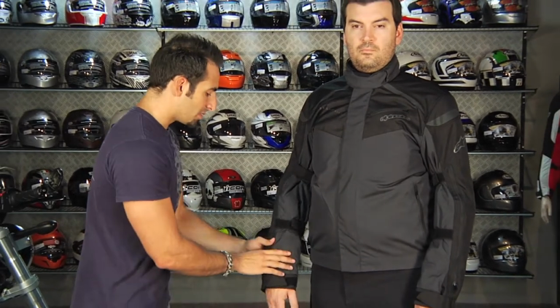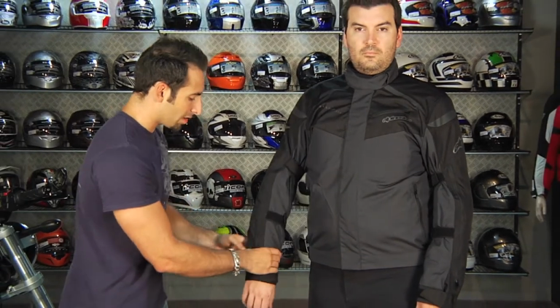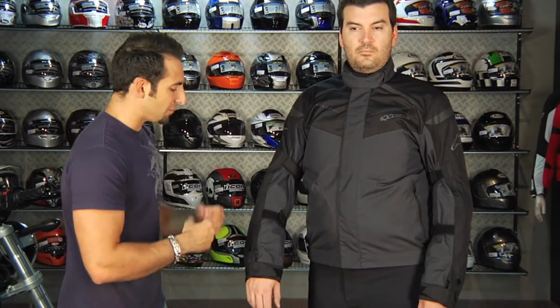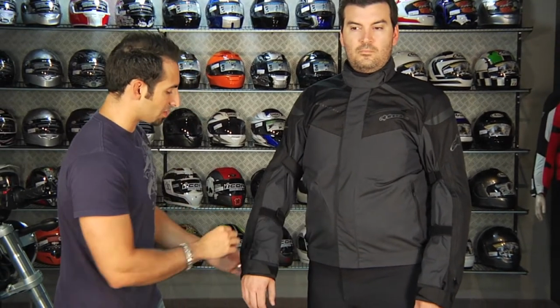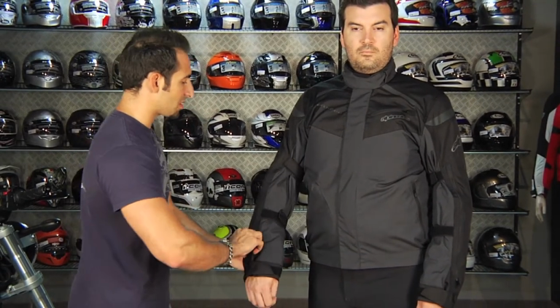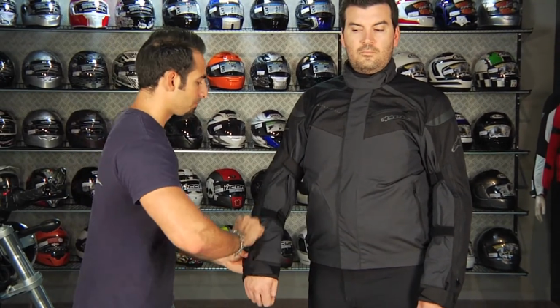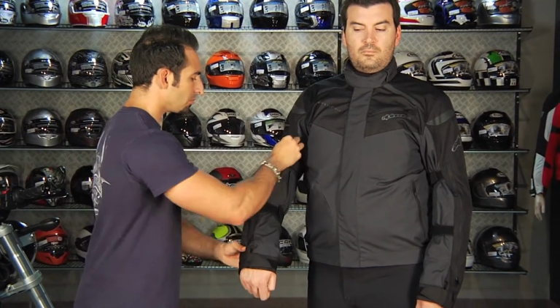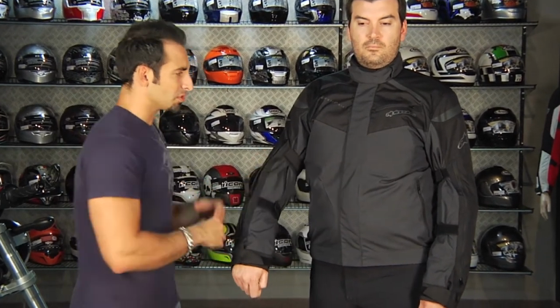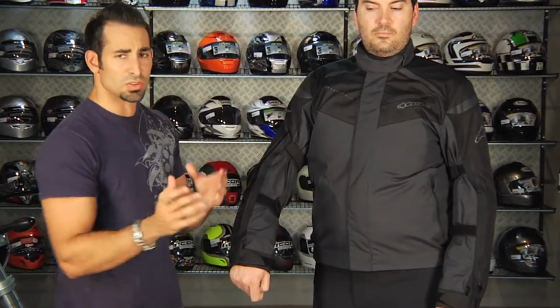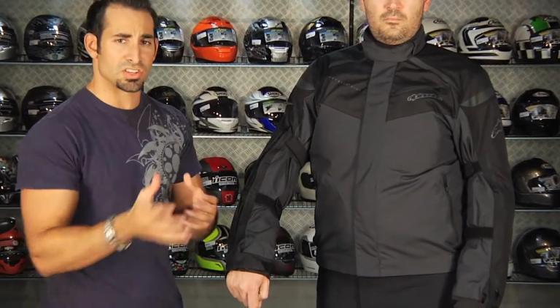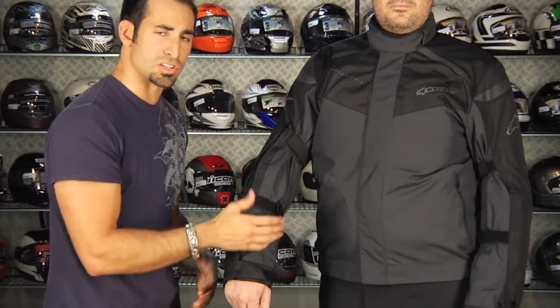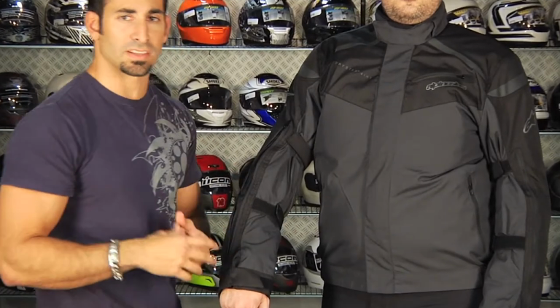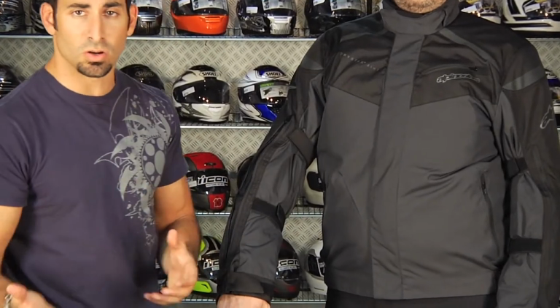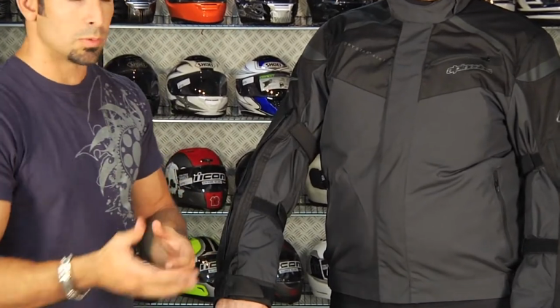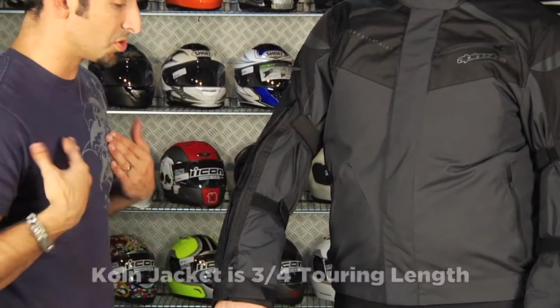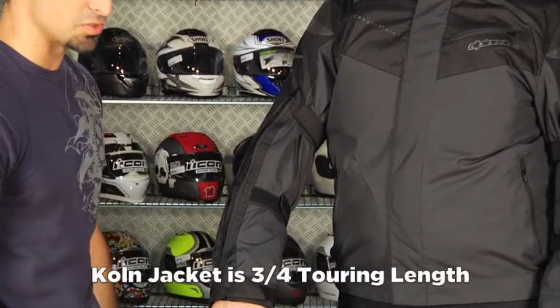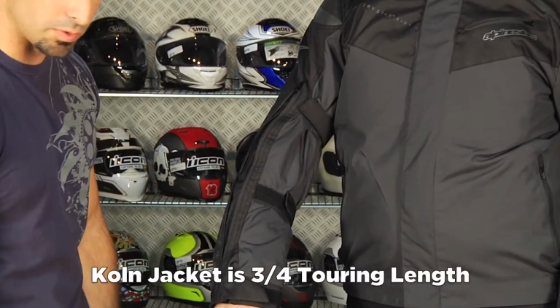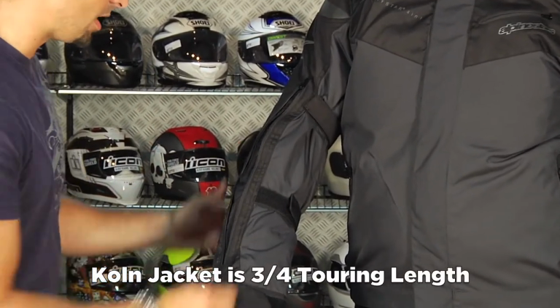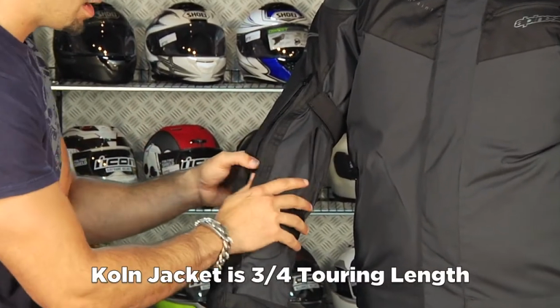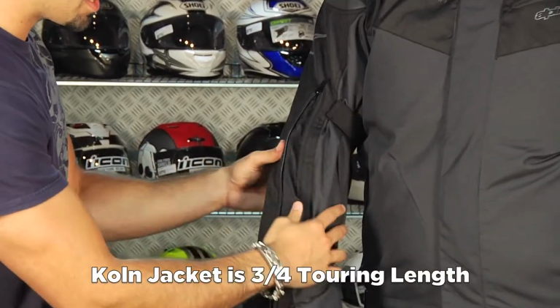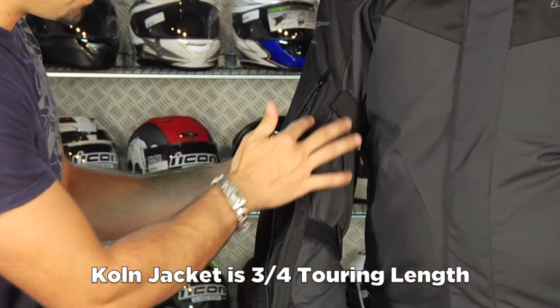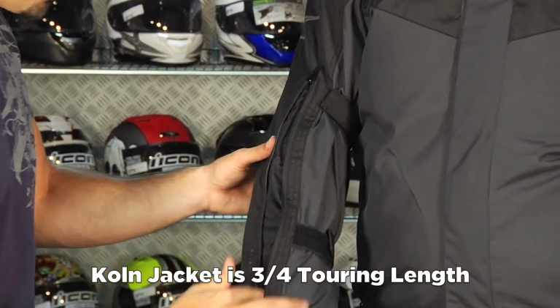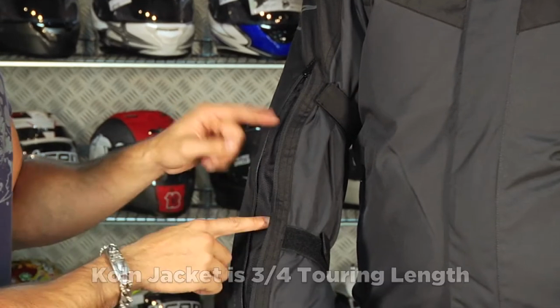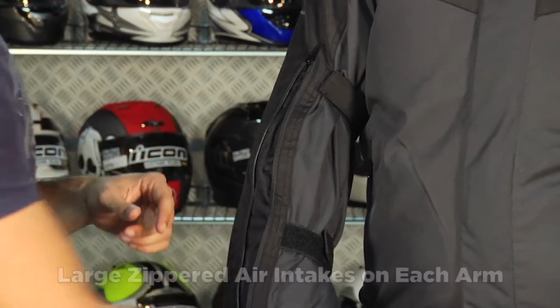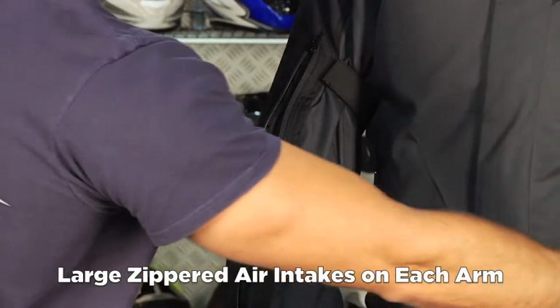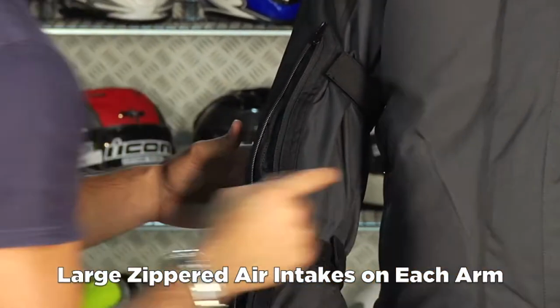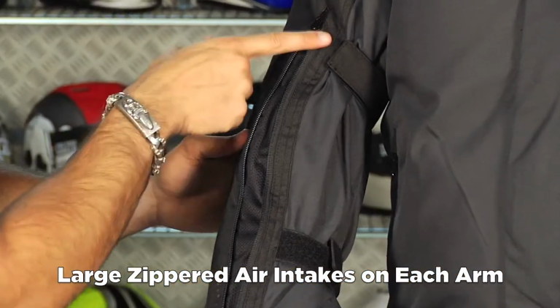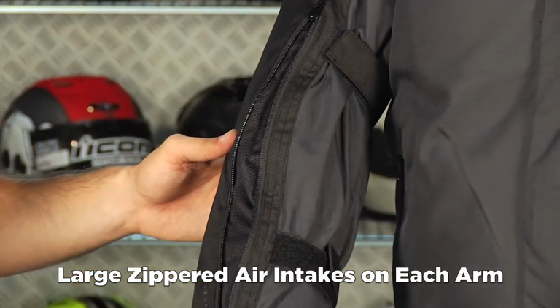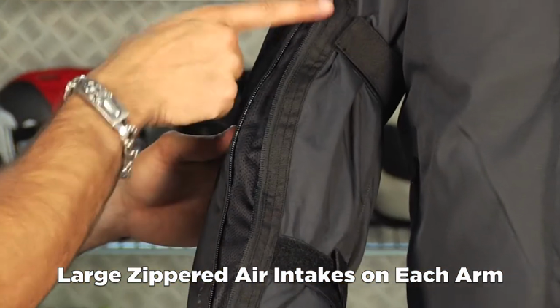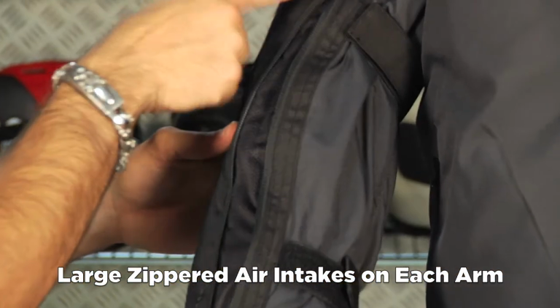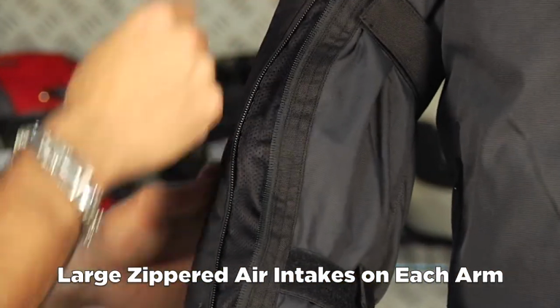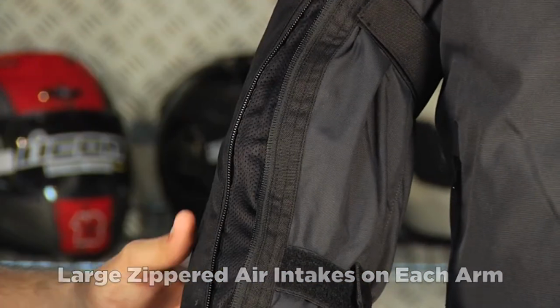One of the key features on the Lucerne — which is really the short version of something like the Cone, a more traditional three-quarter length touring jacket — is big mesh panels on both forearms. You can see I just unzipped one, and this is a big YKK panel.